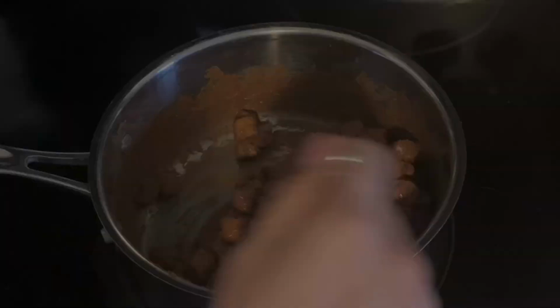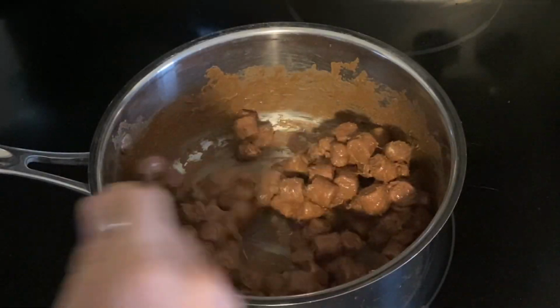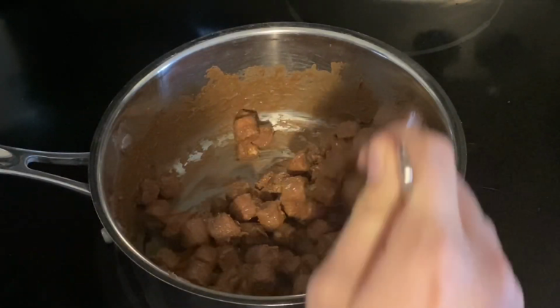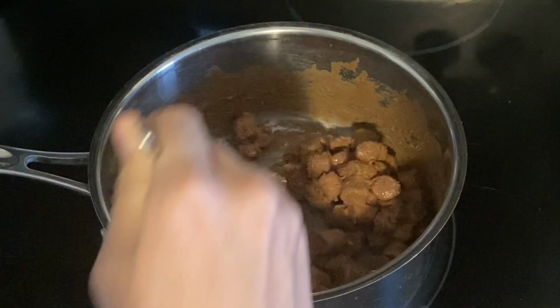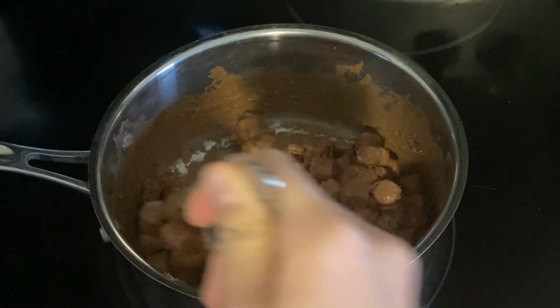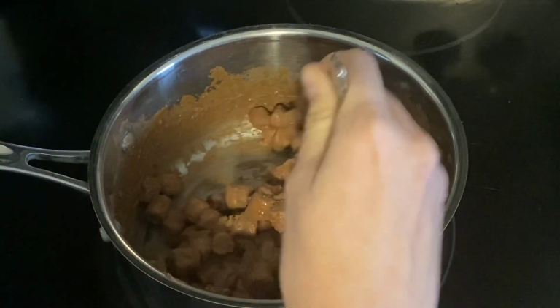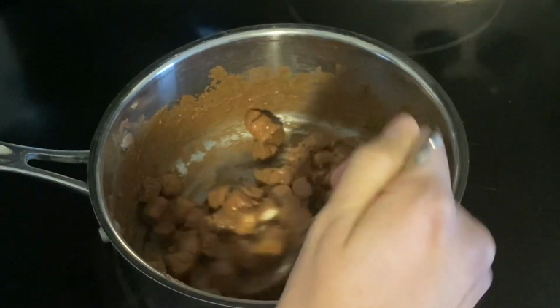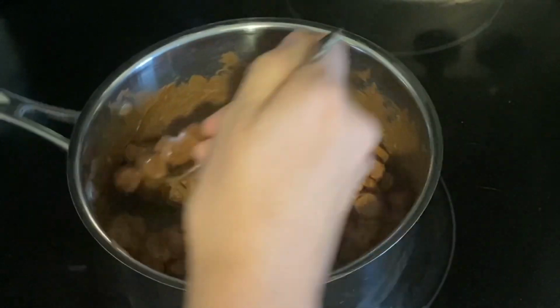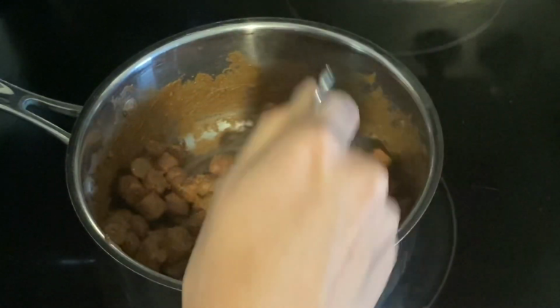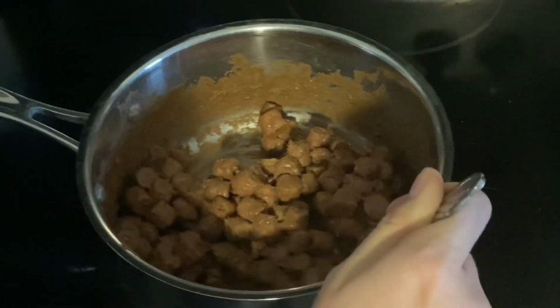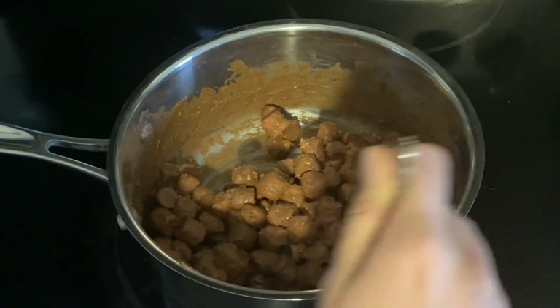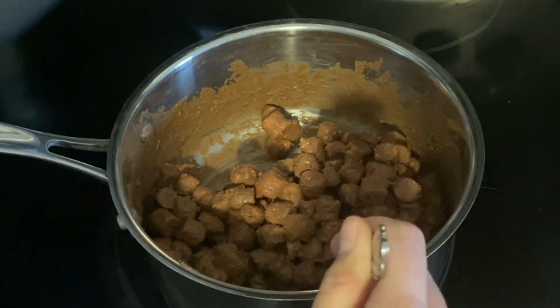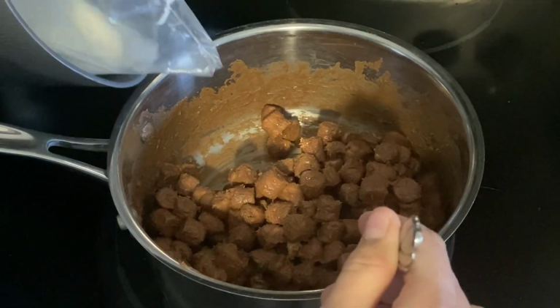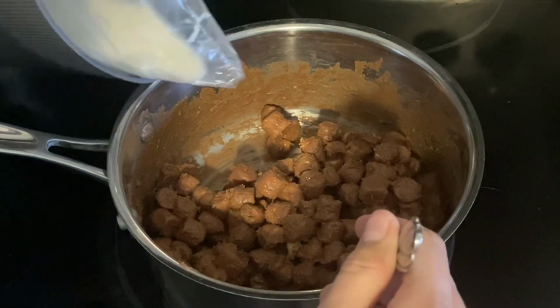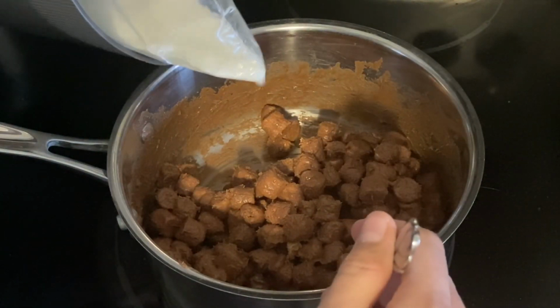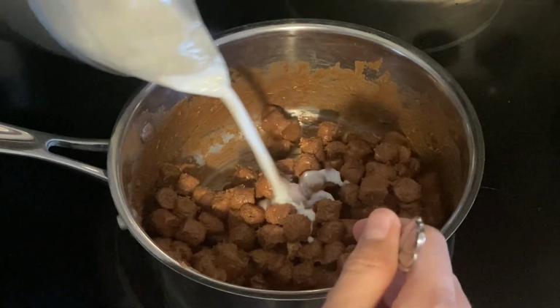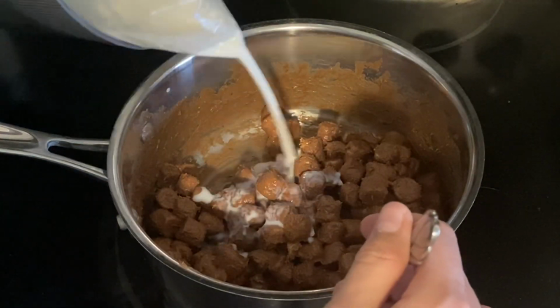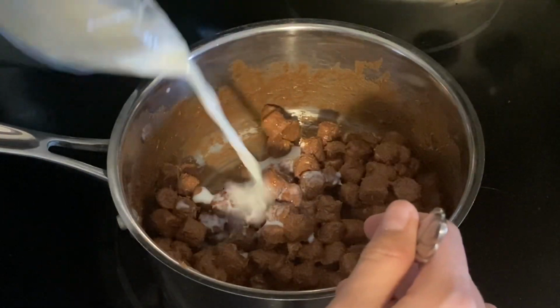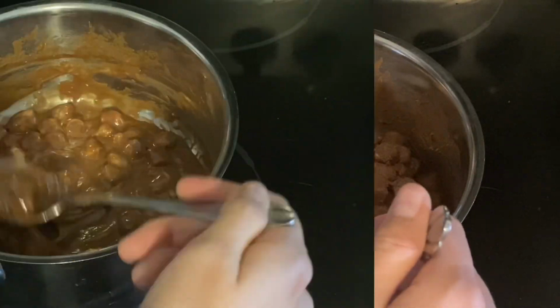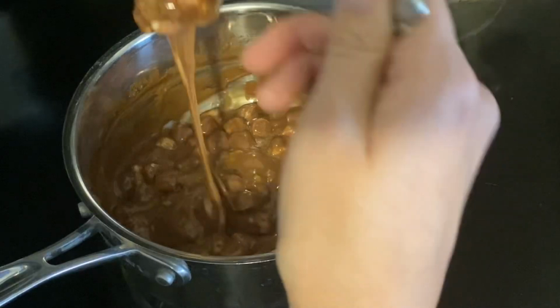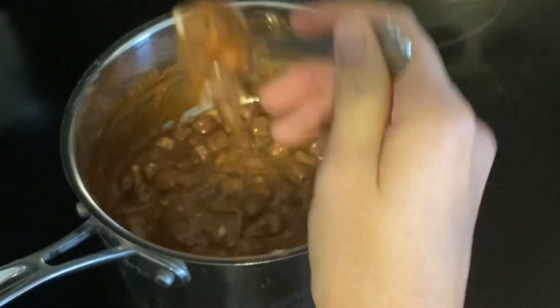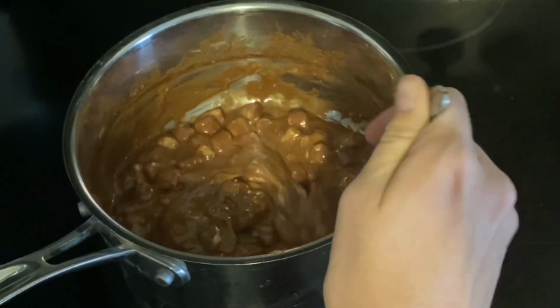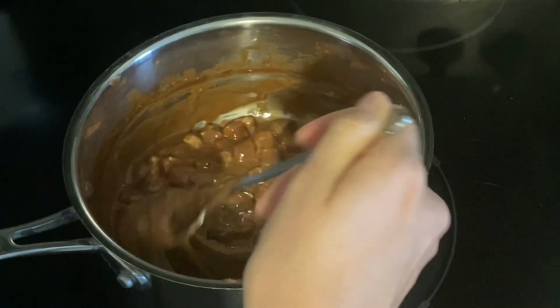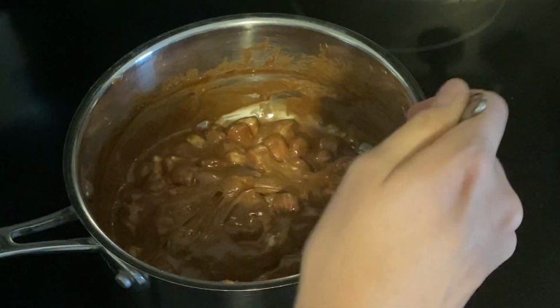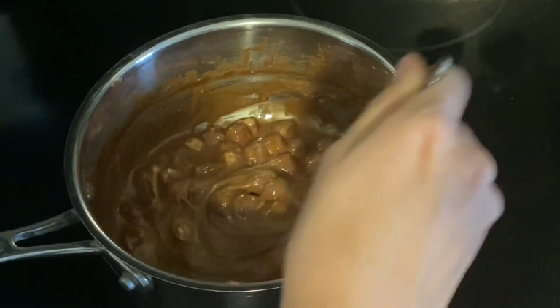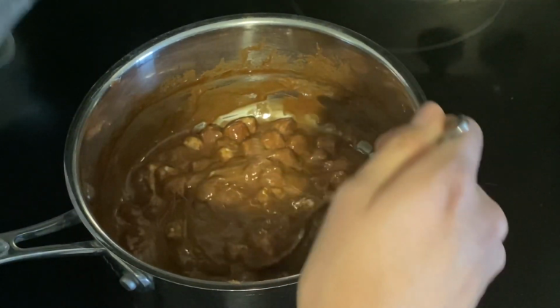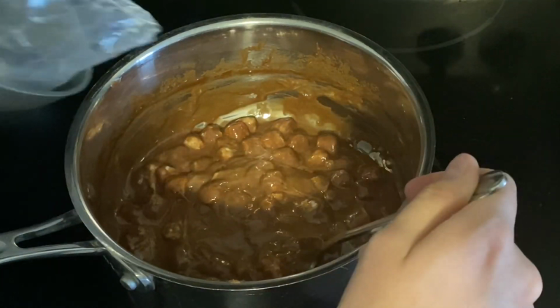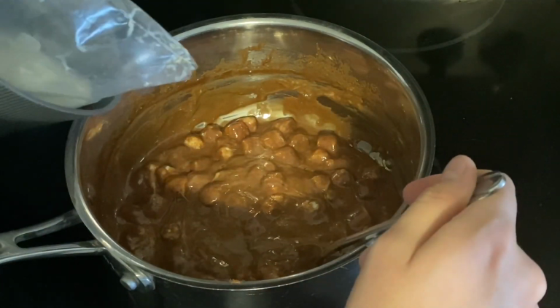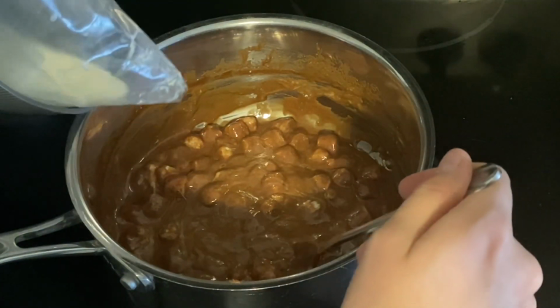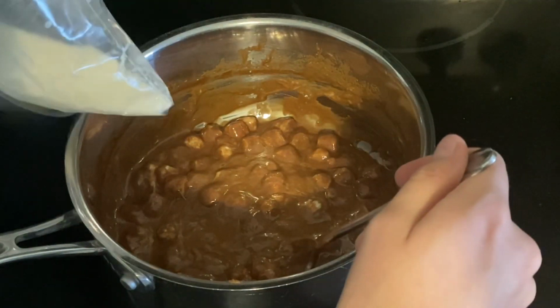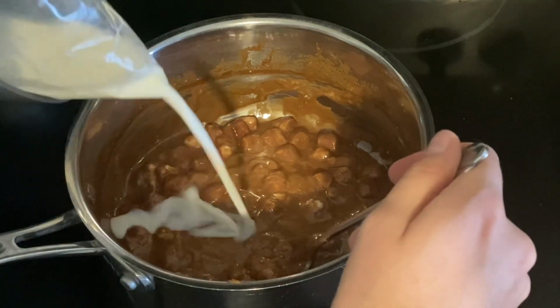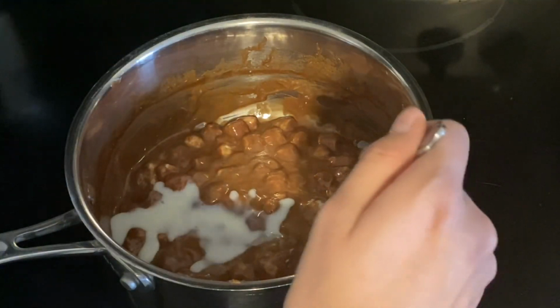When it looks something like this, you're gonna add in about two tablespoons of milk. At this point my mixture was looking really thick so I decided to add a little bit more milk — about one tablespoon. The mixture is all smoothly melted together.